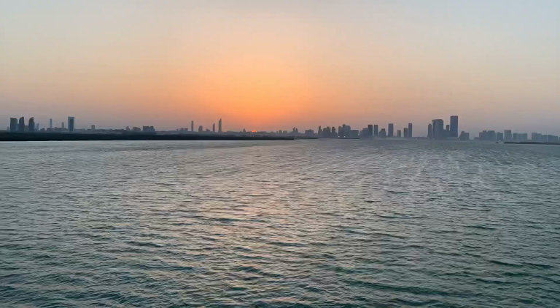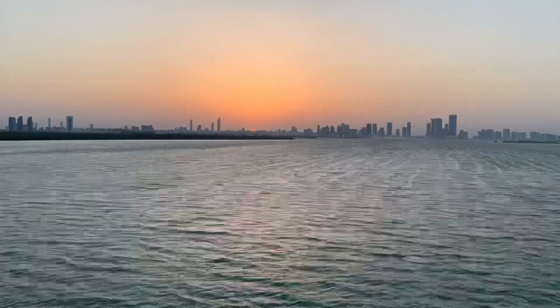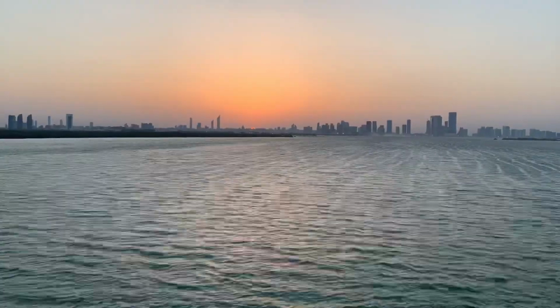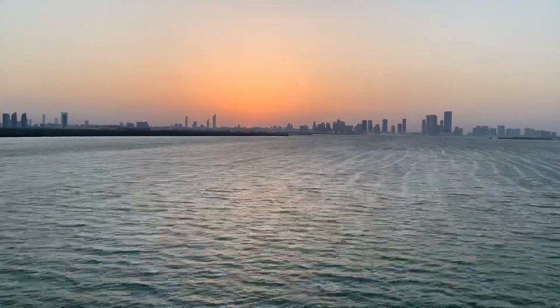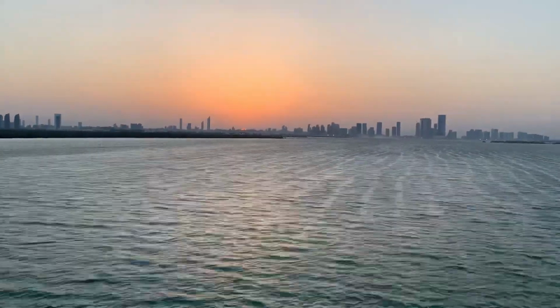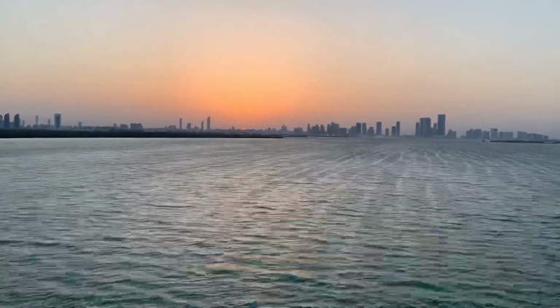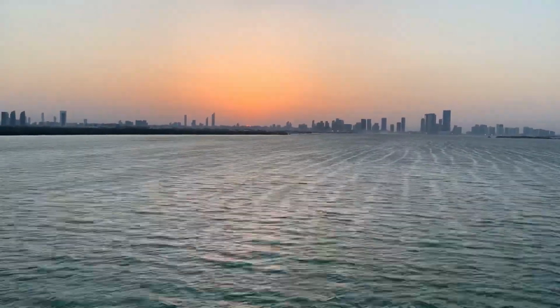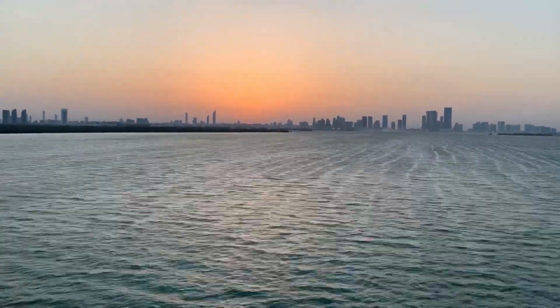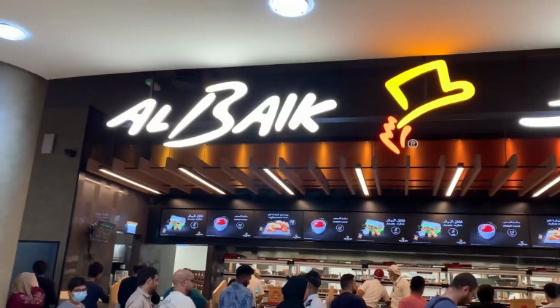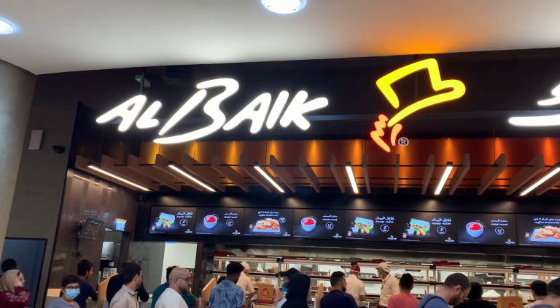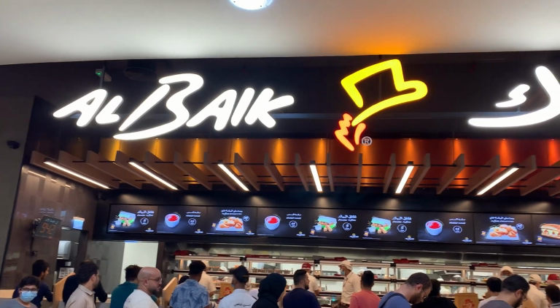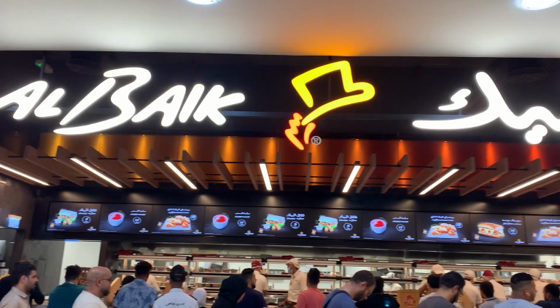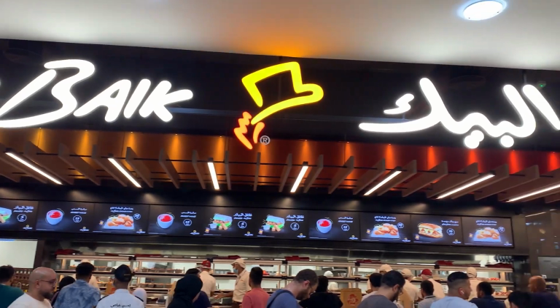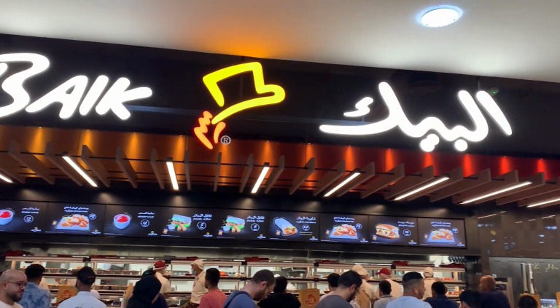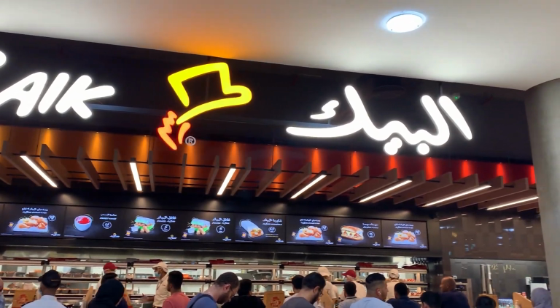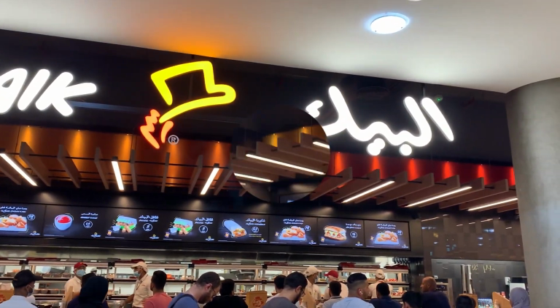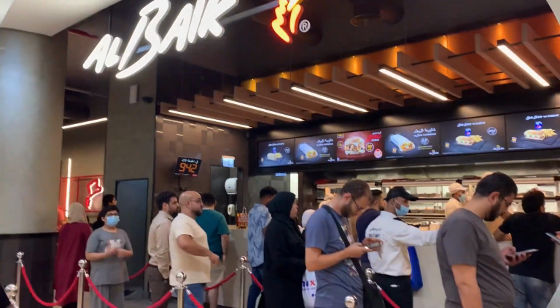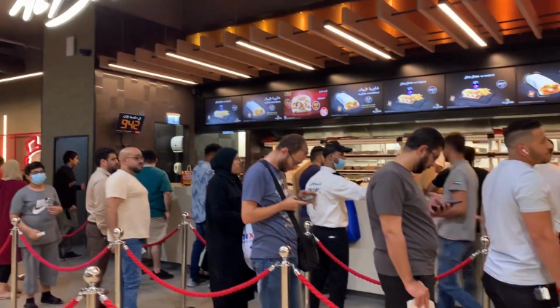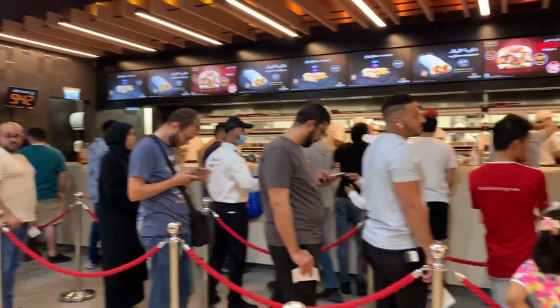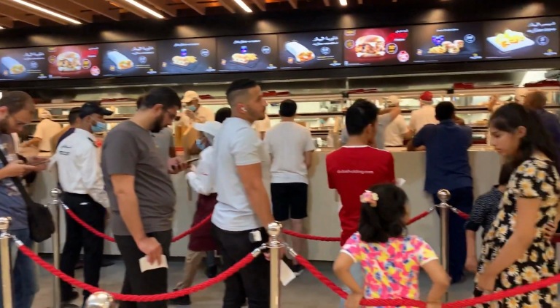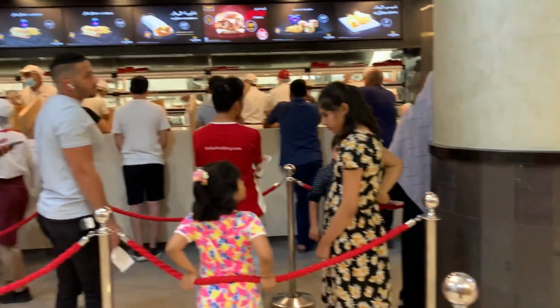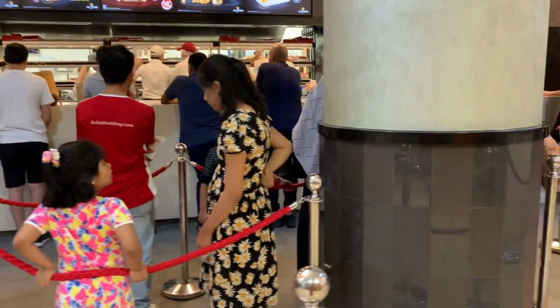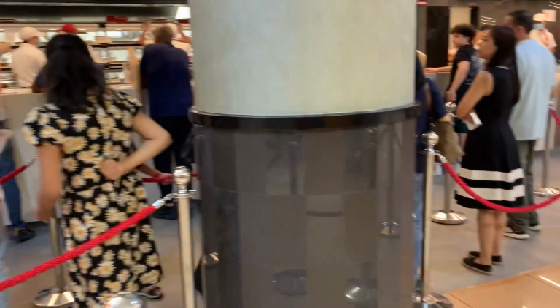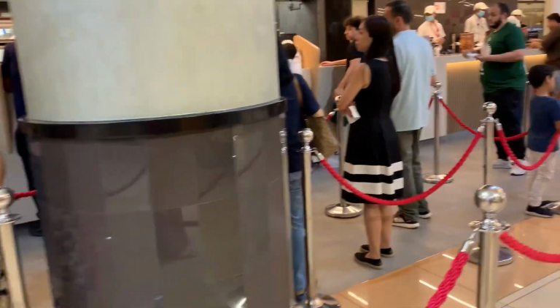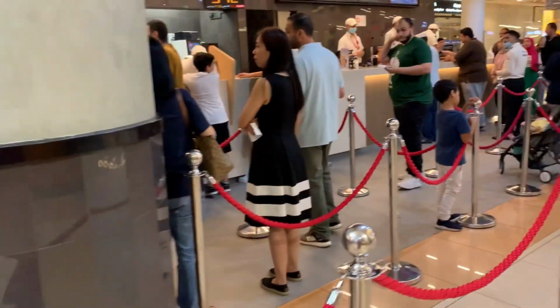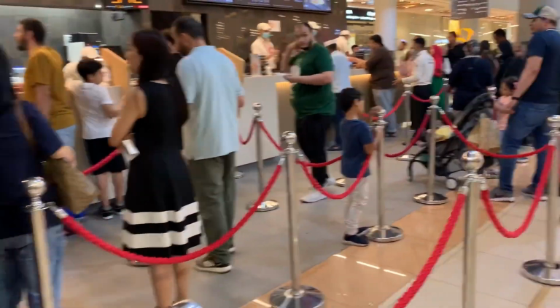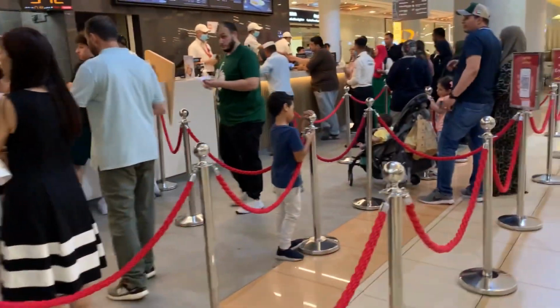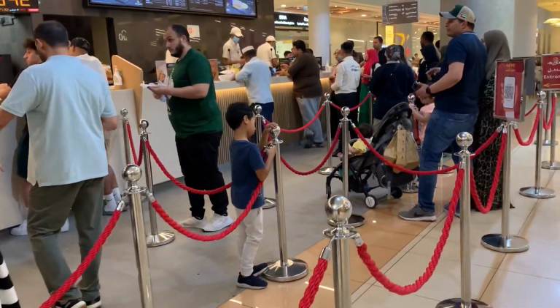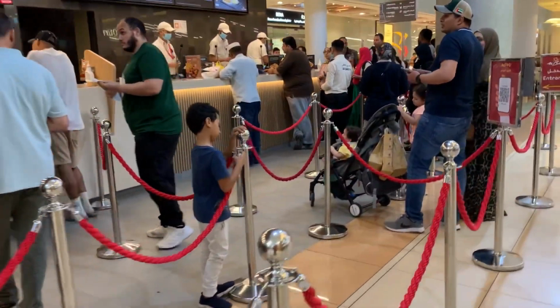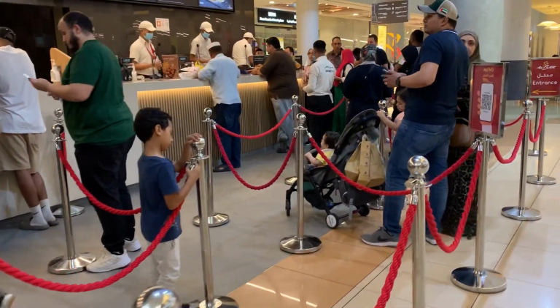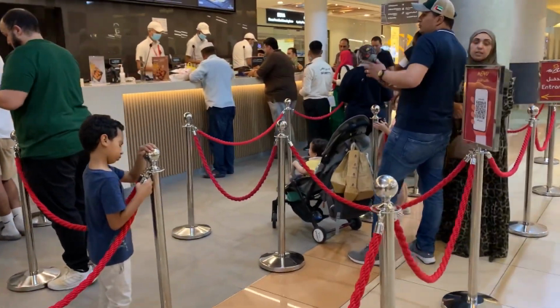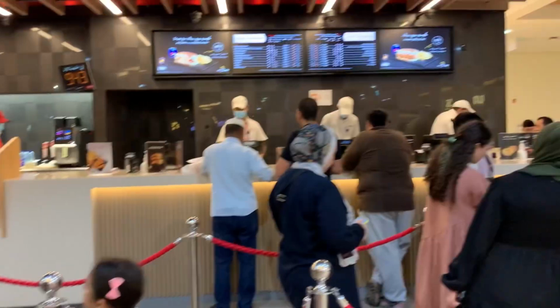Since our breakfast was so fulfilling, we decided to skip lunch and have an early dinner. We are going to try Al Baik today — Al Baik is famous for its crispy, juicy fried chicken.